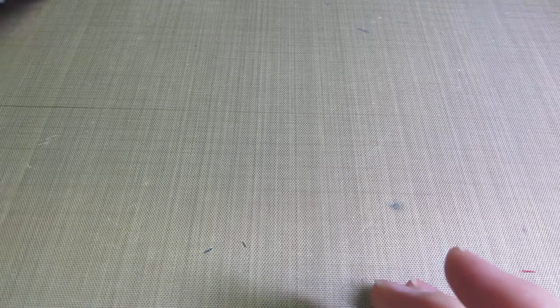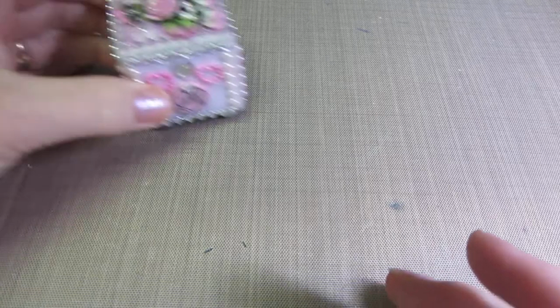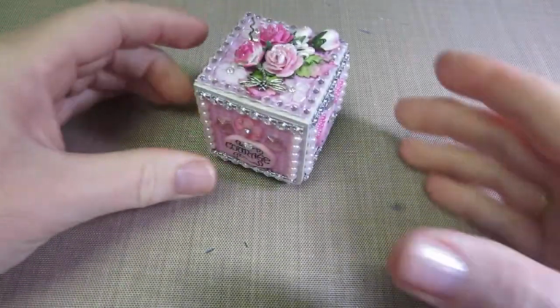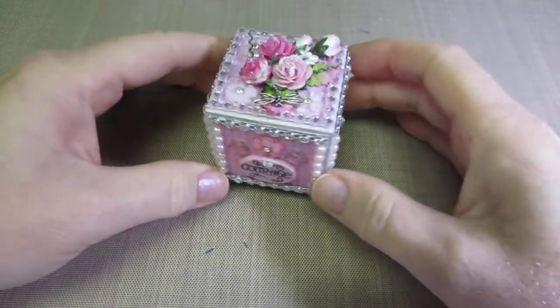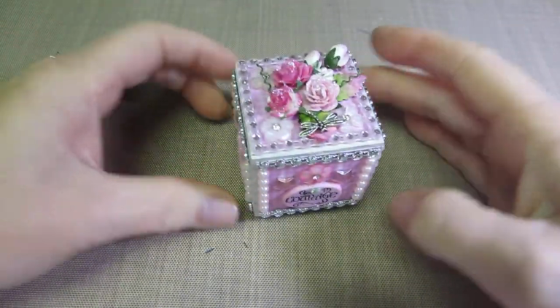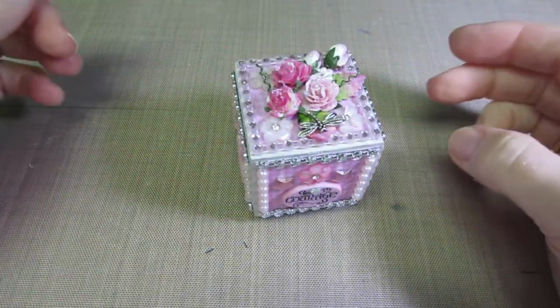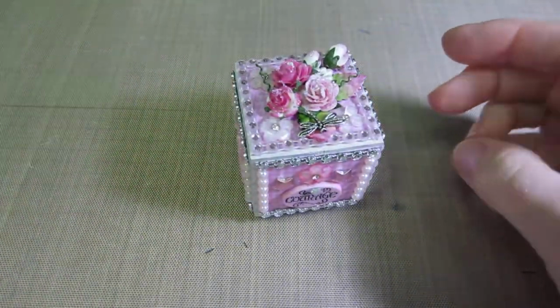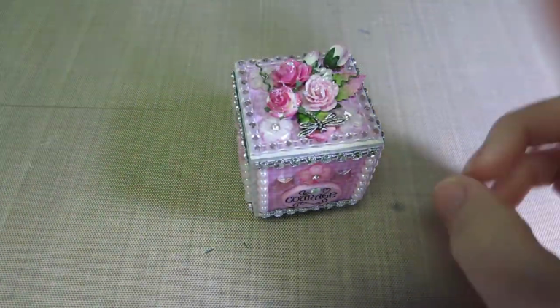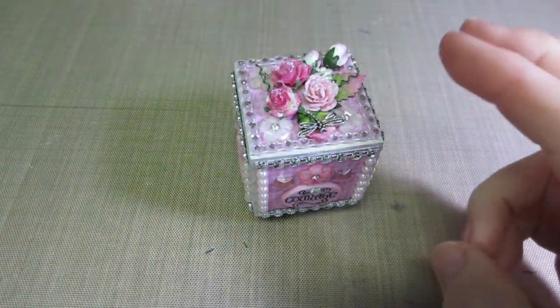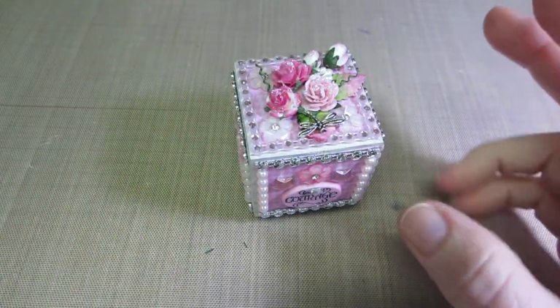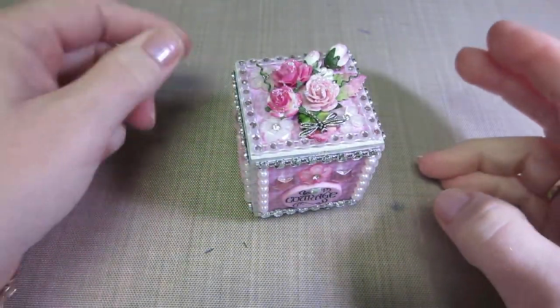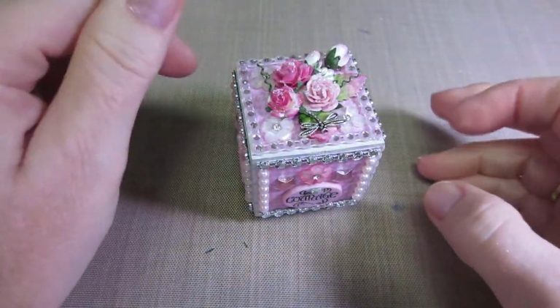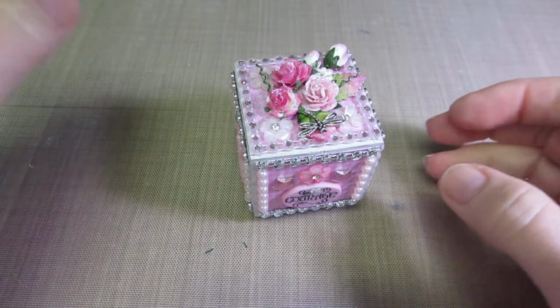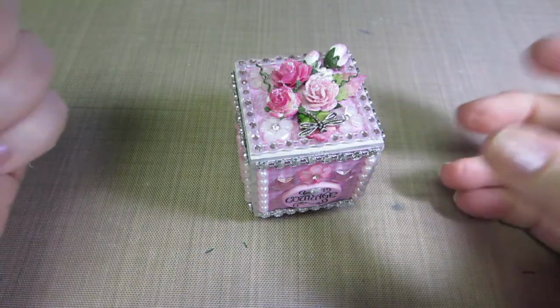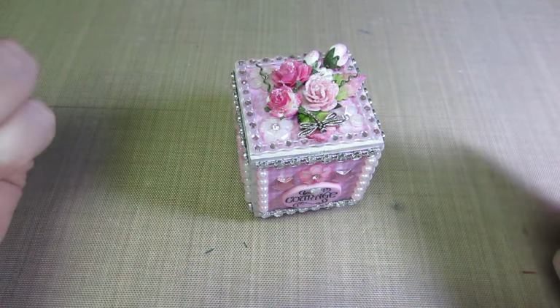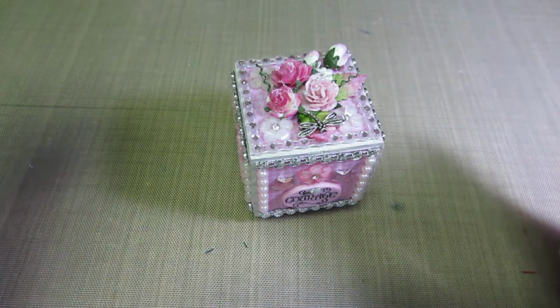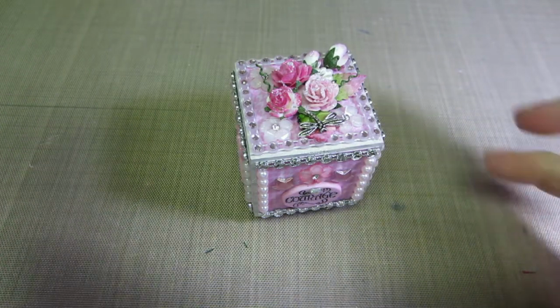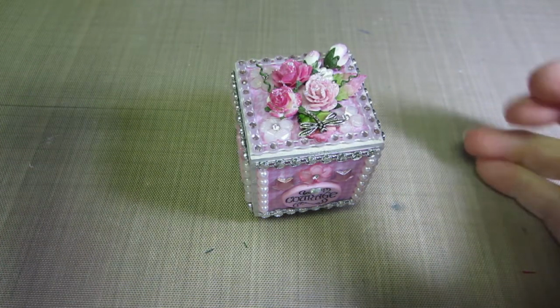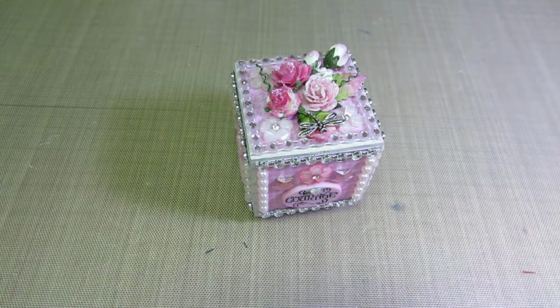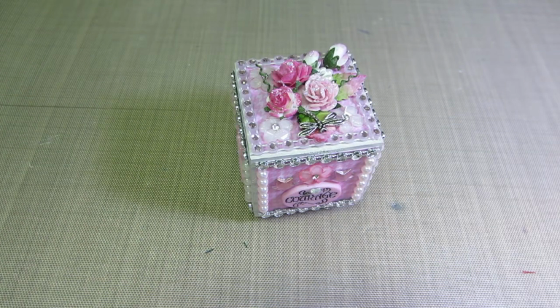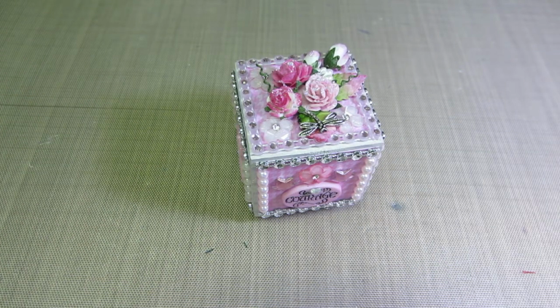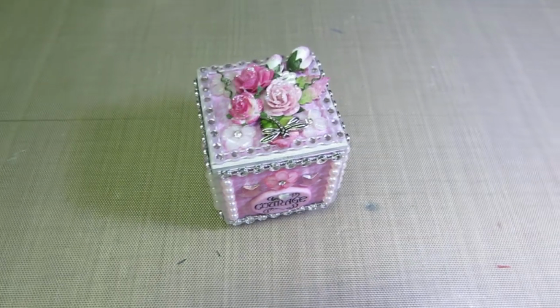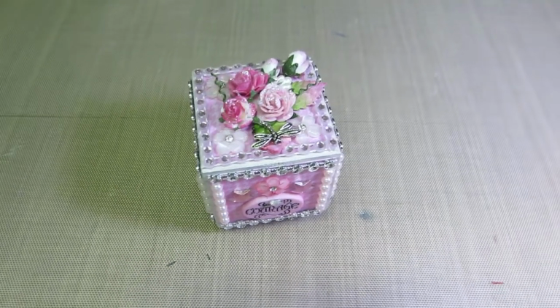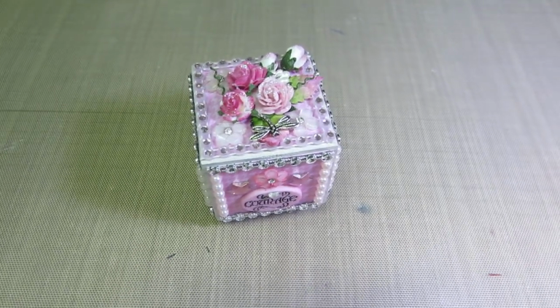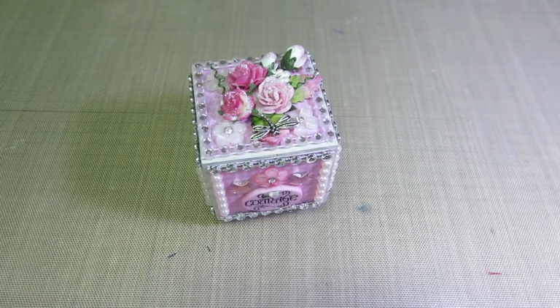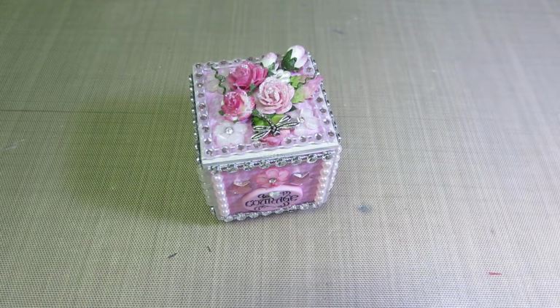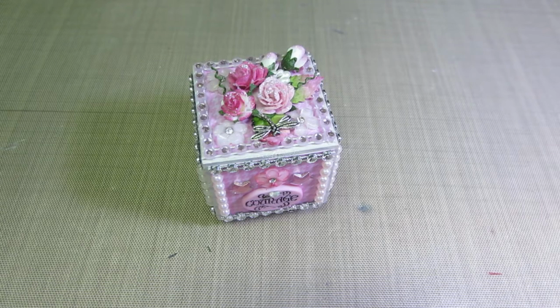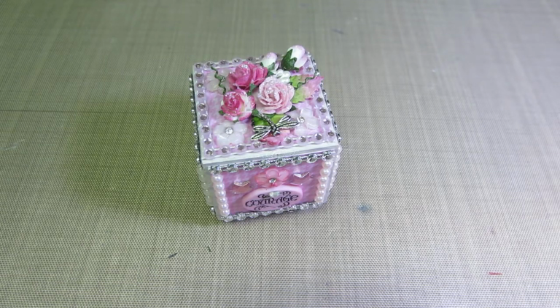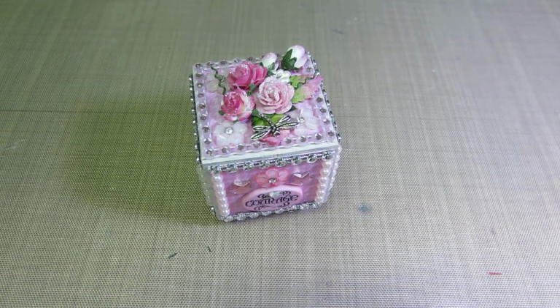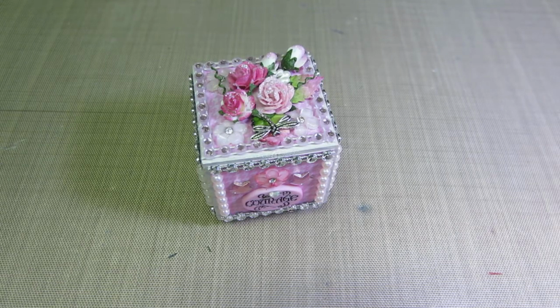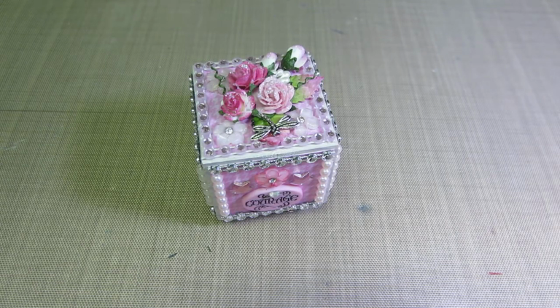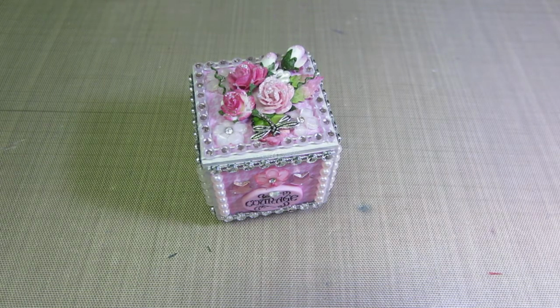Hello, it's Sarah and I have a project share today. I have two new artist trading blocks to share and I love the way they turned out — they're so blingy and sweet.